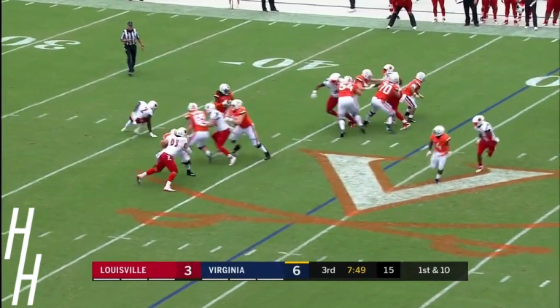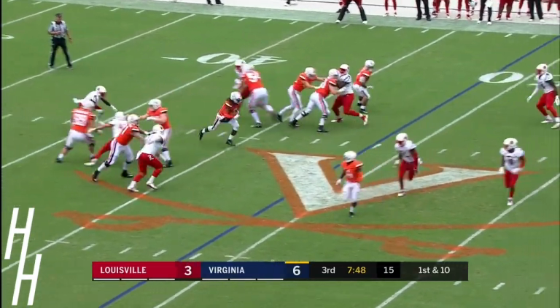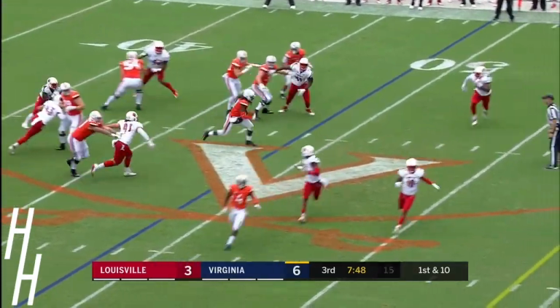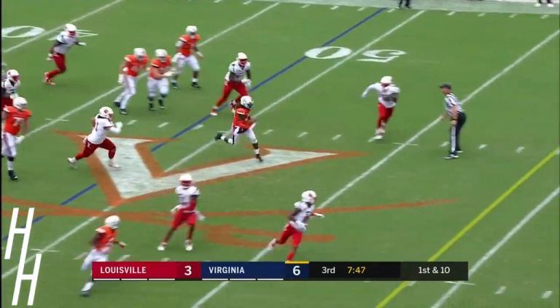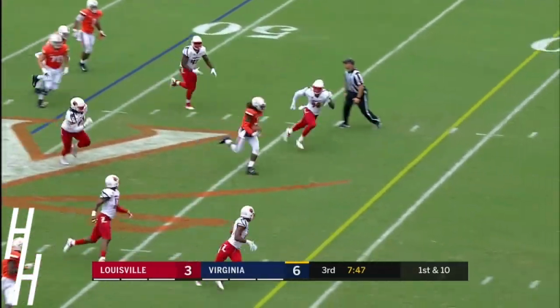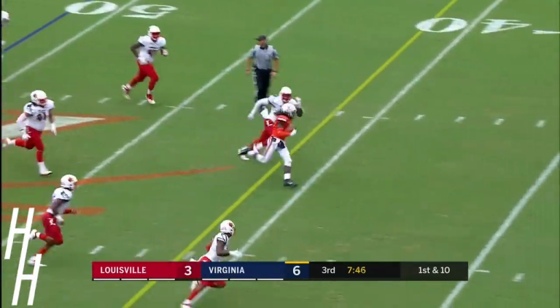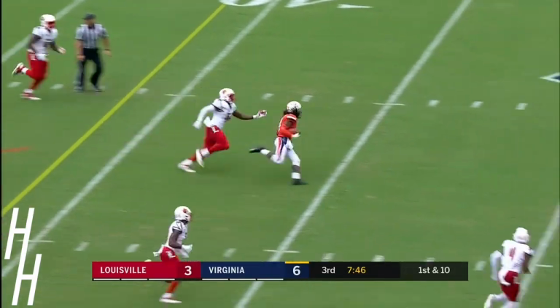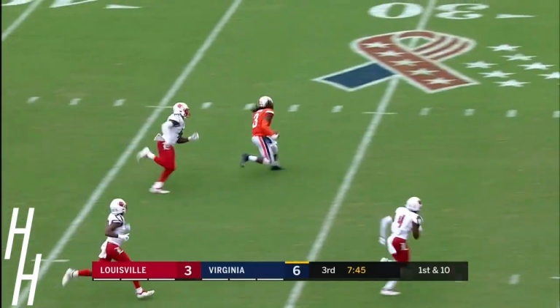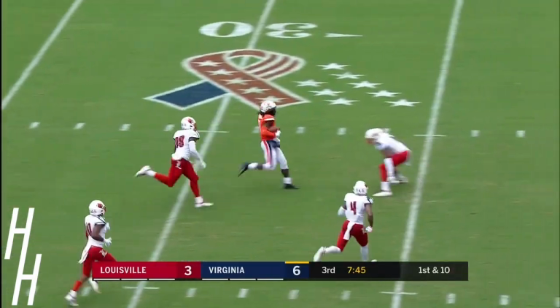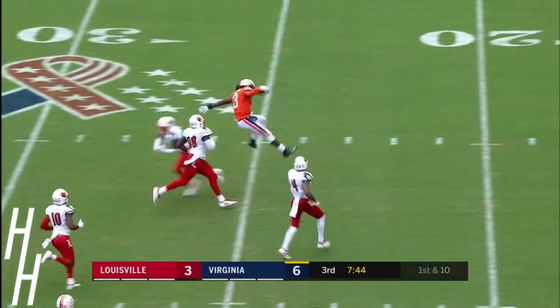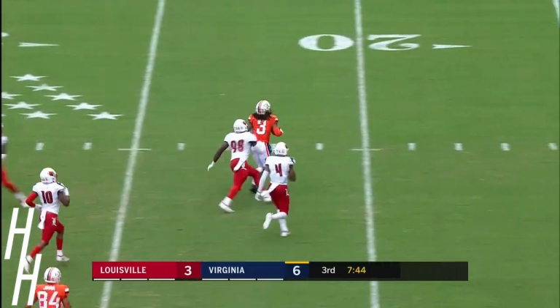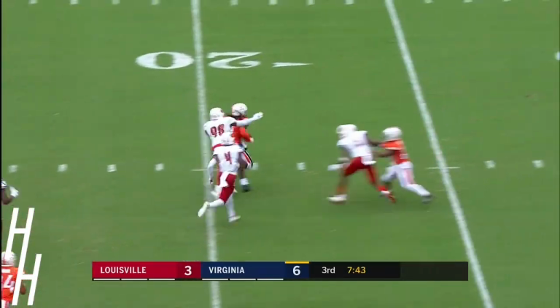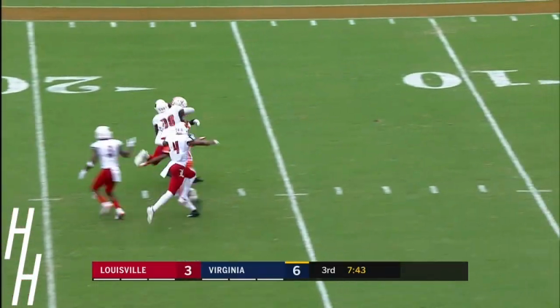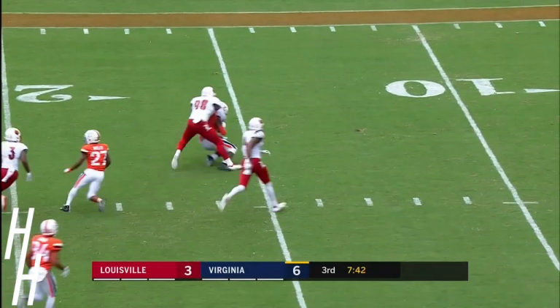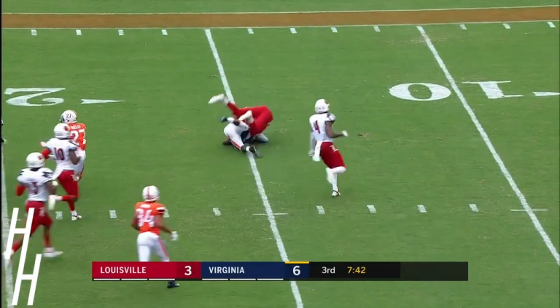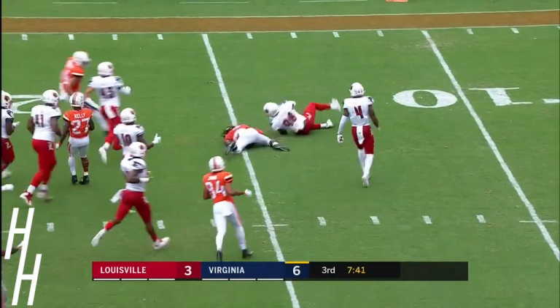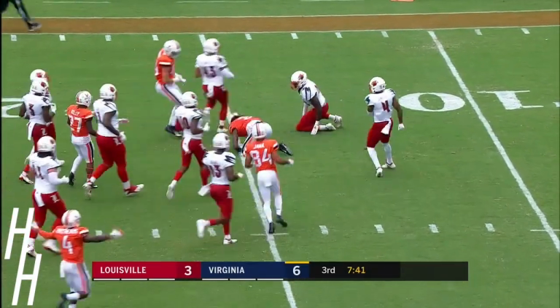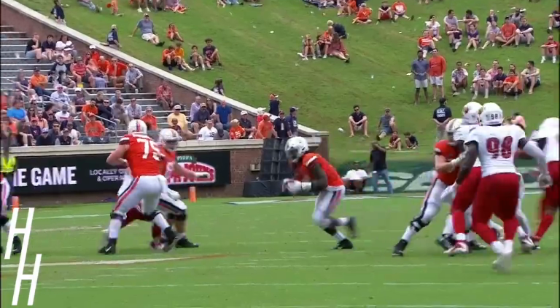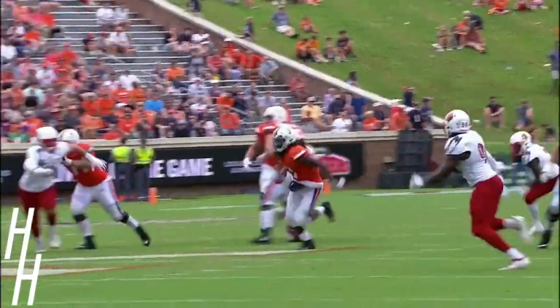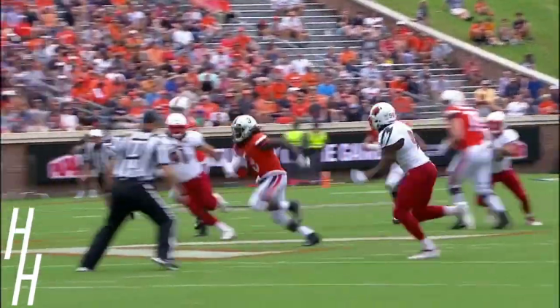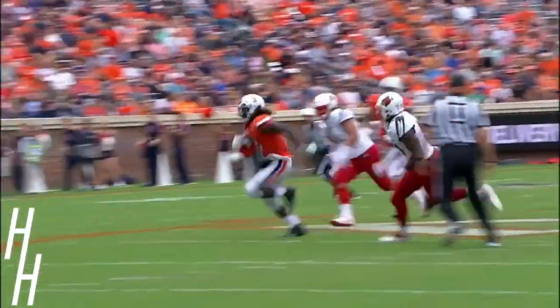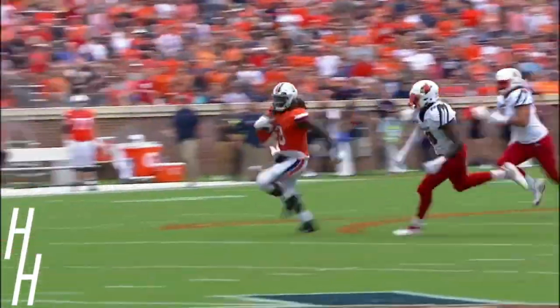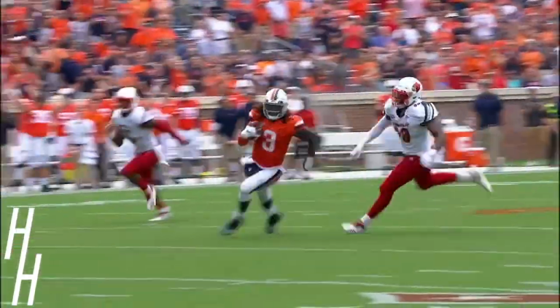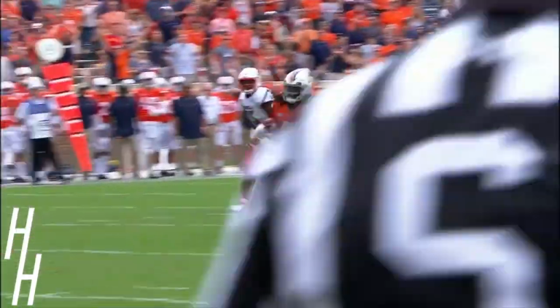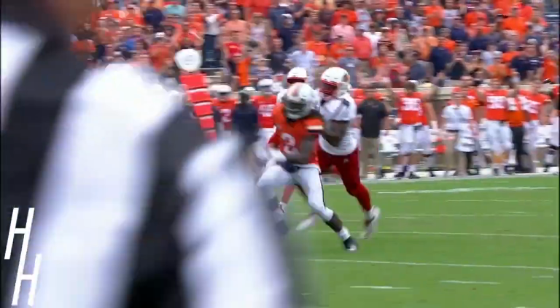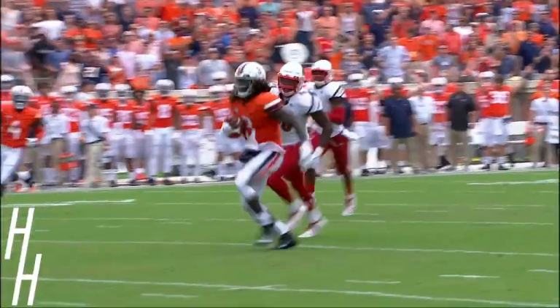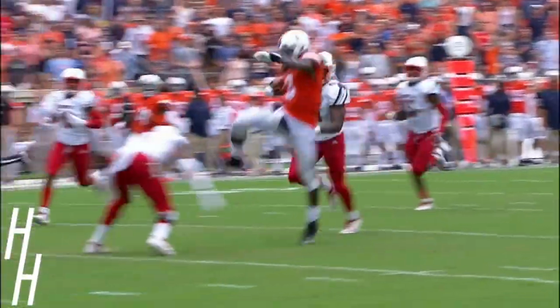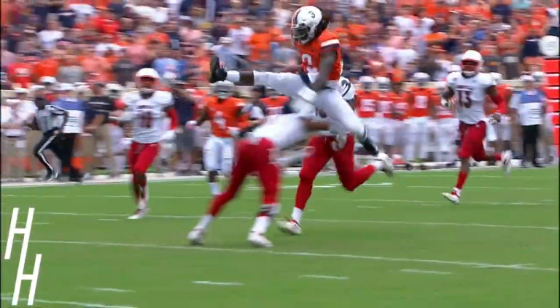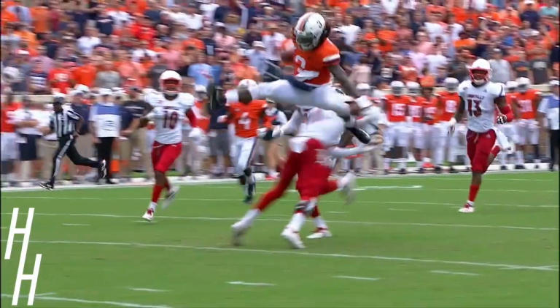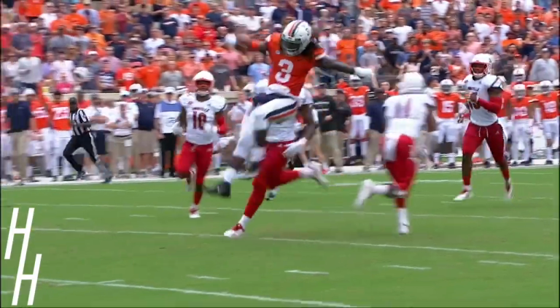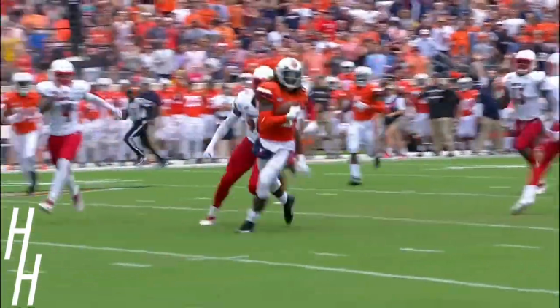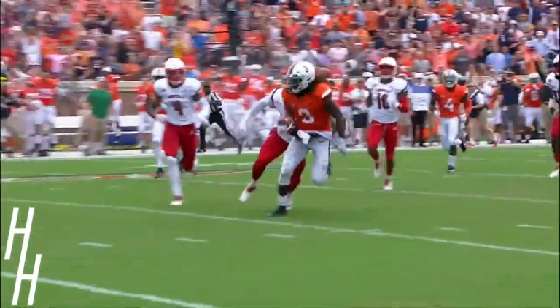Blitz coming. Perkins breaks three — here goes Bryce Perkins, hurdles a man inside the 15. Everything collapsing around him, and that's why you need some push up the middle. Look at that athleticism.